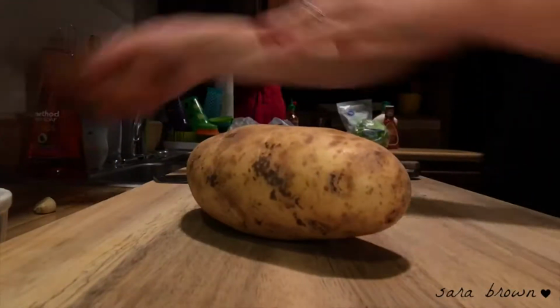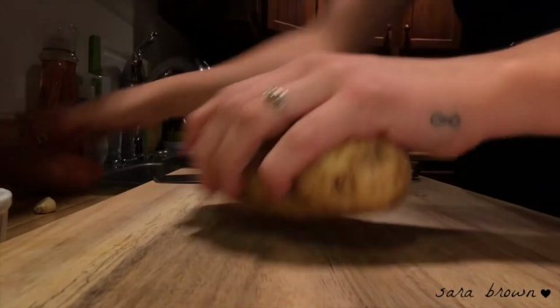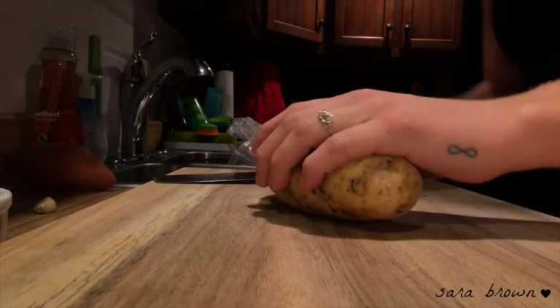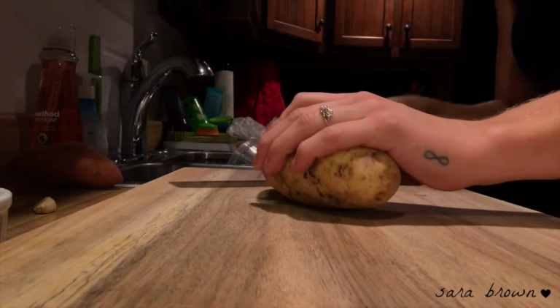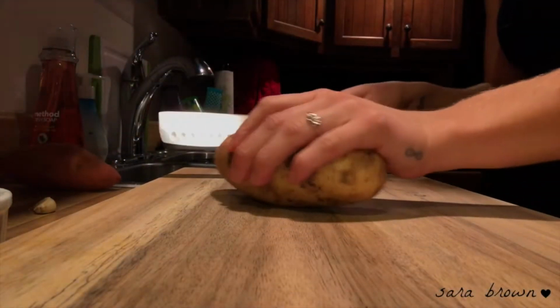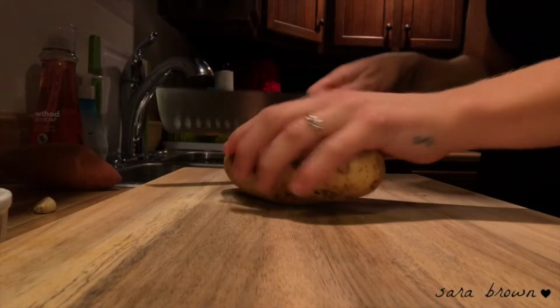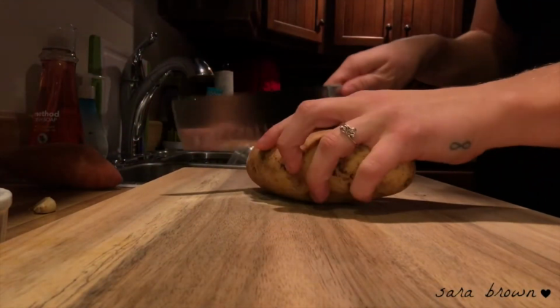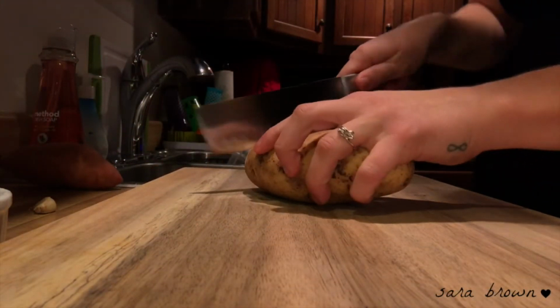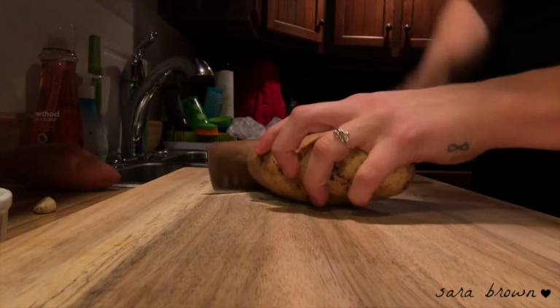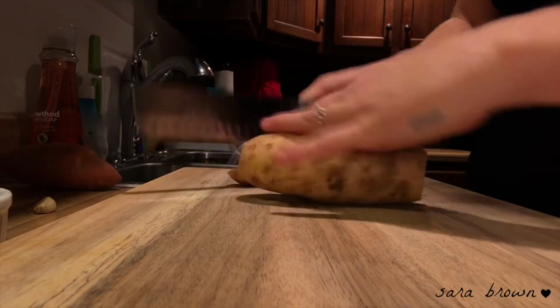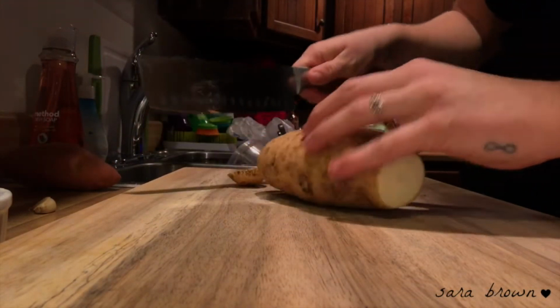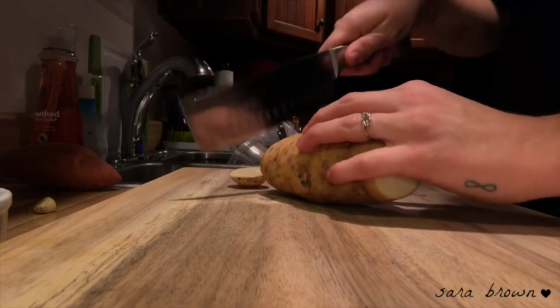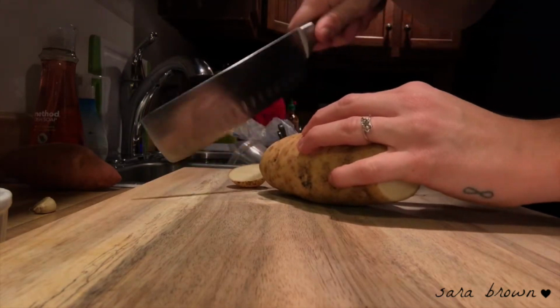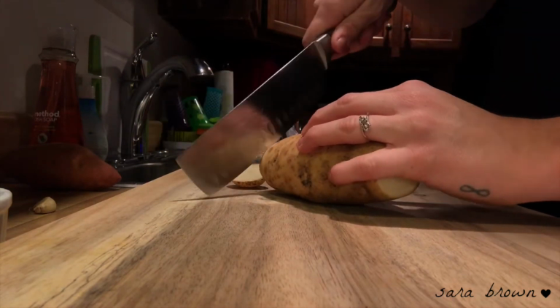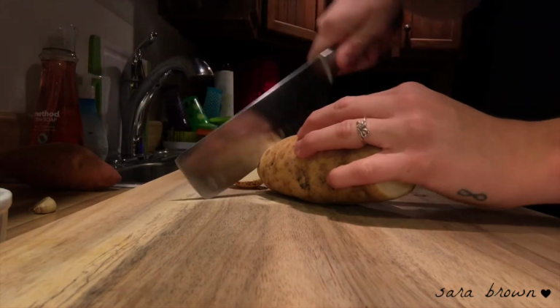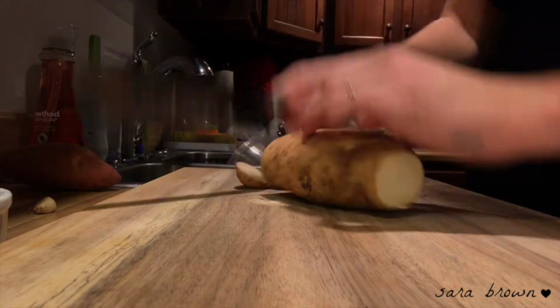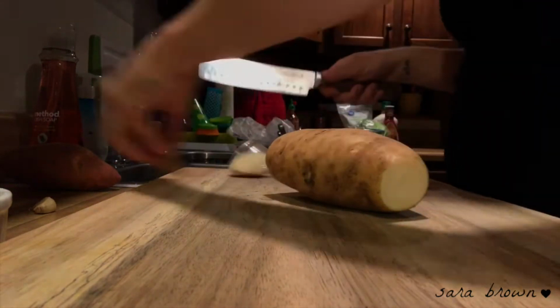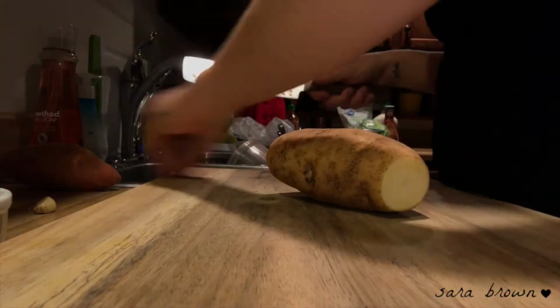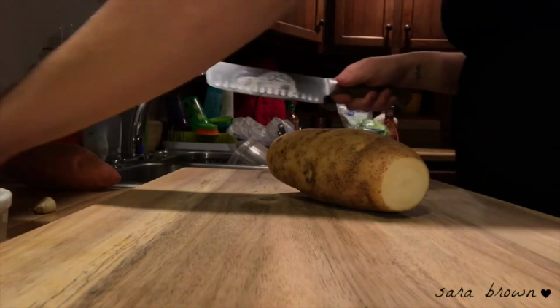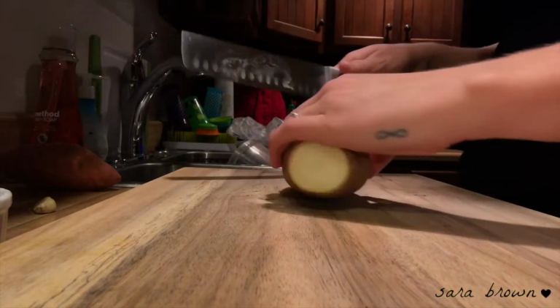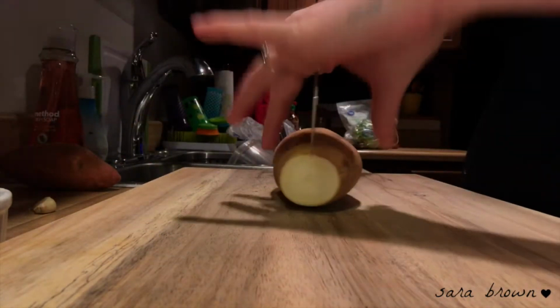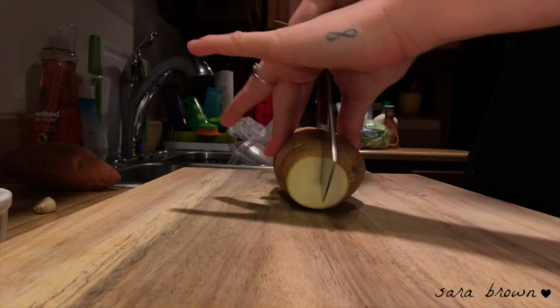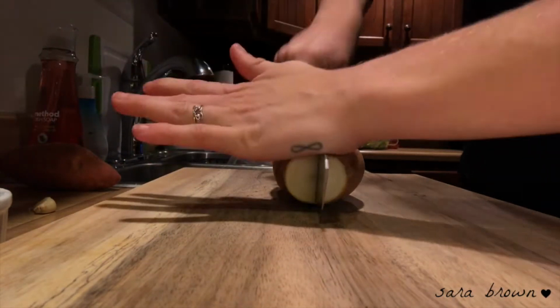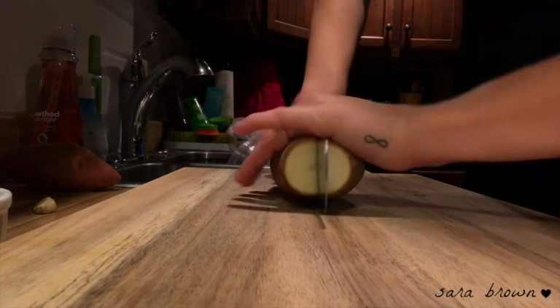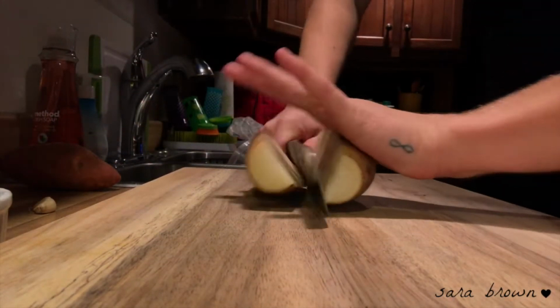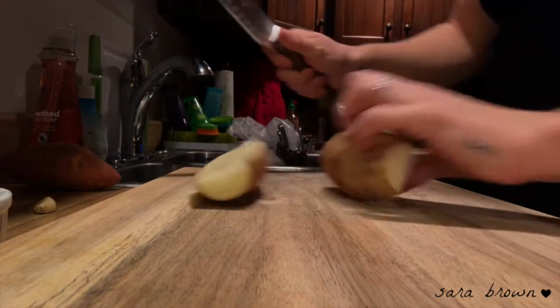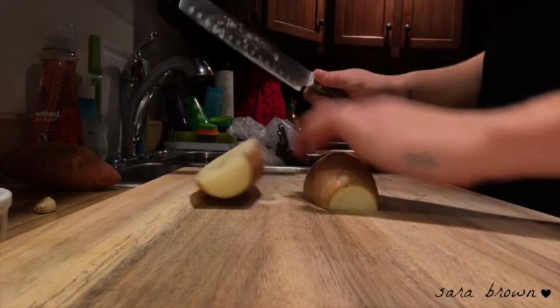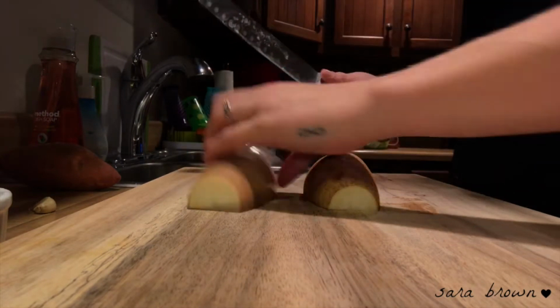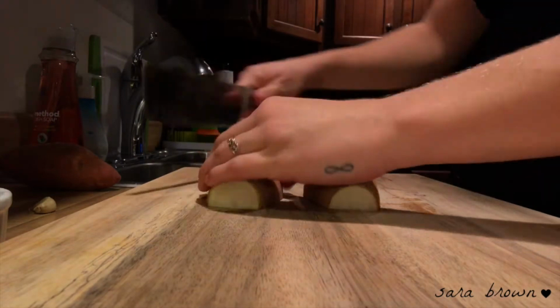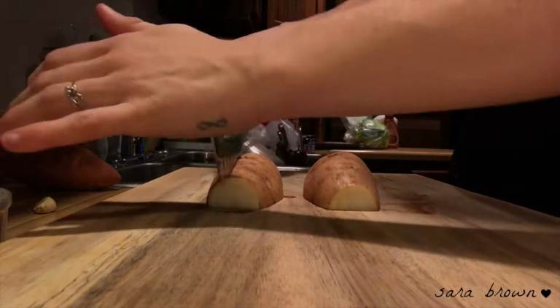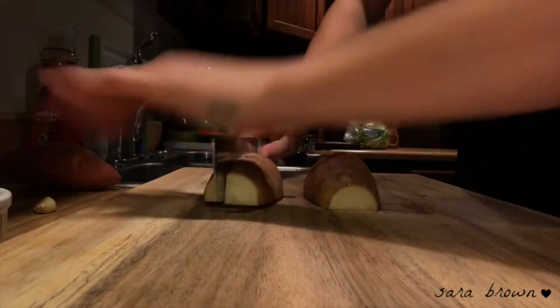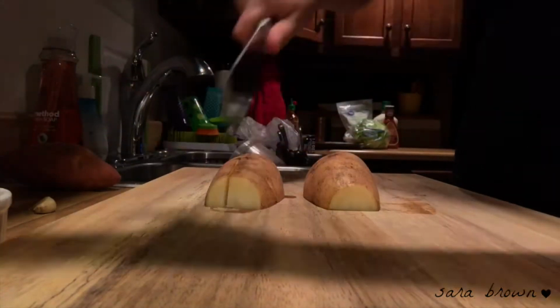Next we're just gonna give our potato — this is a russet potato — and then our sweet potato, we're just gonna give that a quick chop. Then we're gonna chop up our garlic and put all of that on our pan.